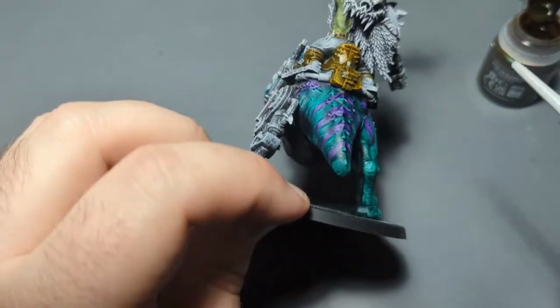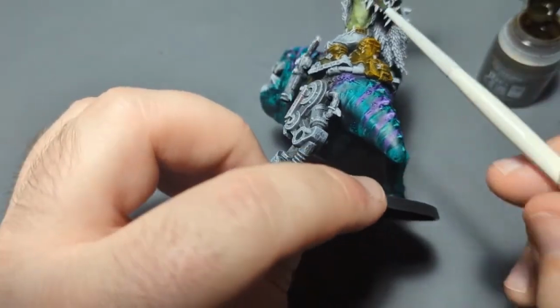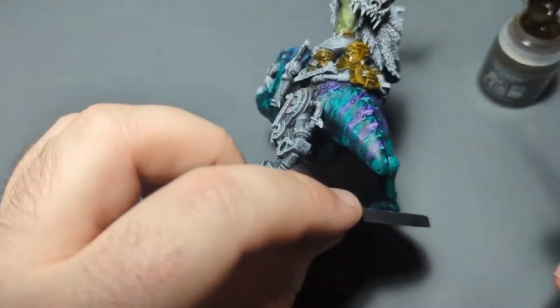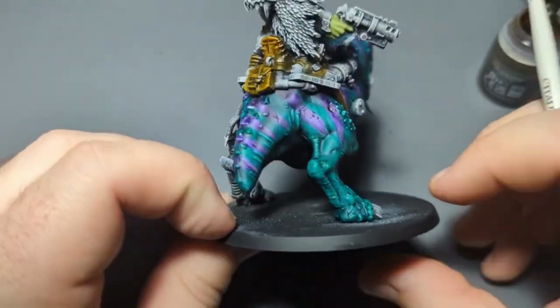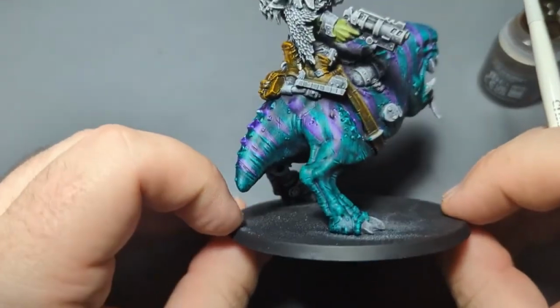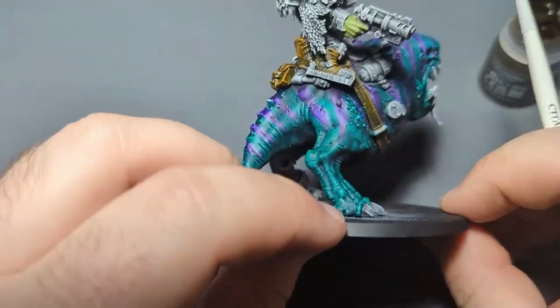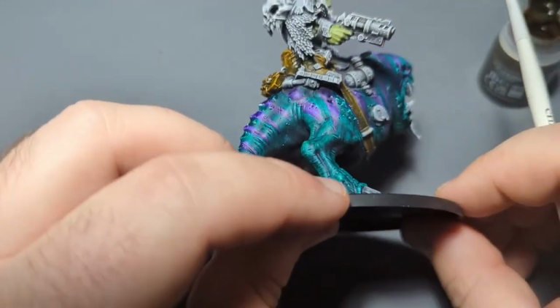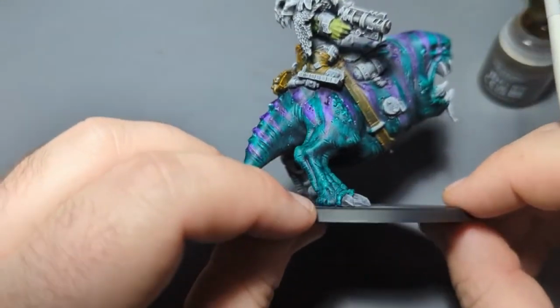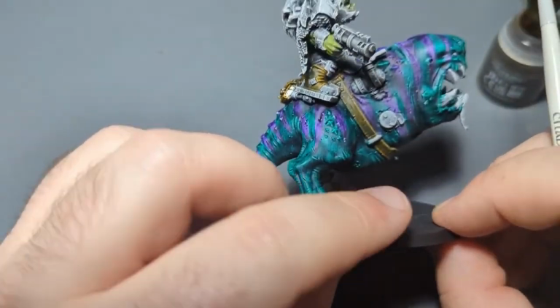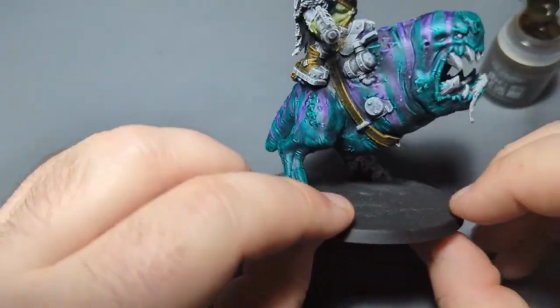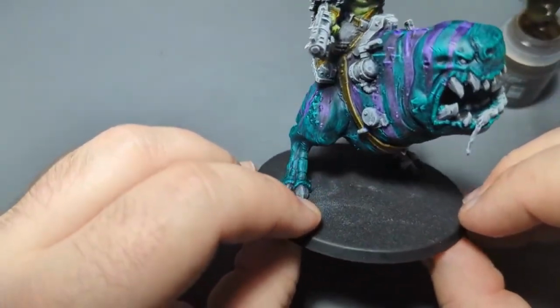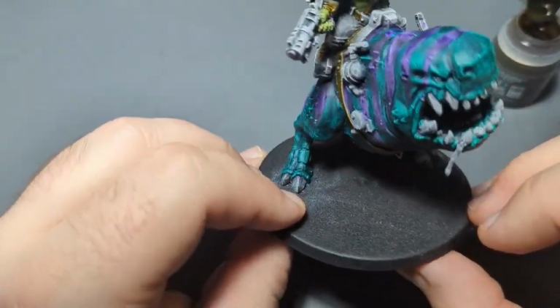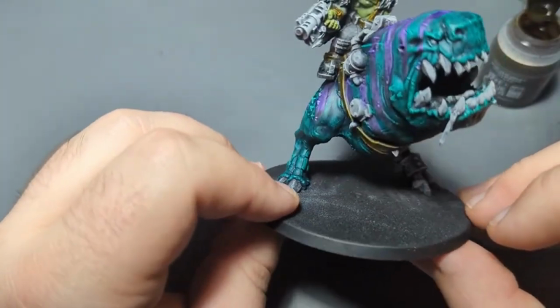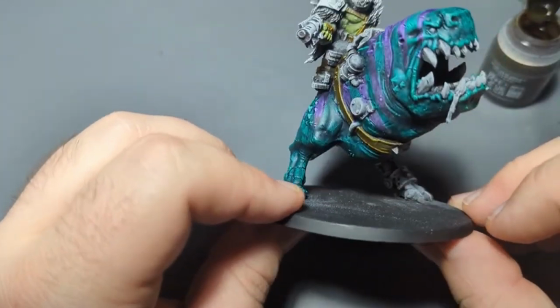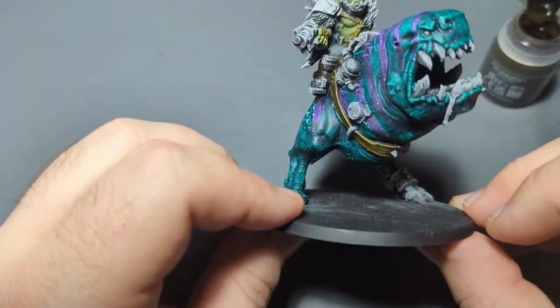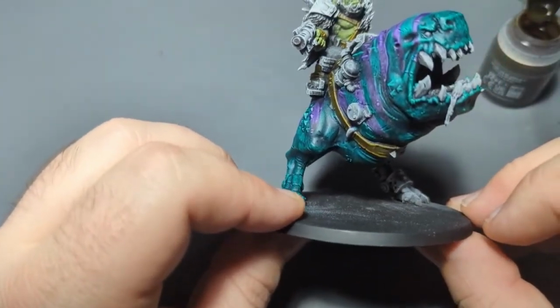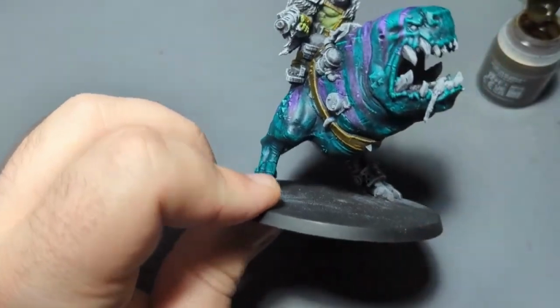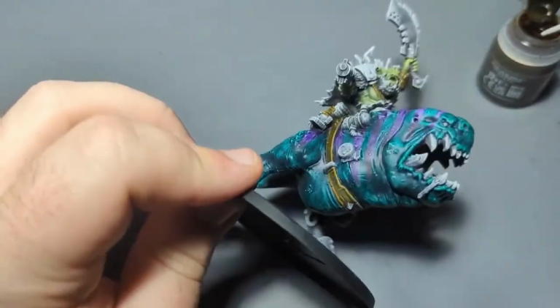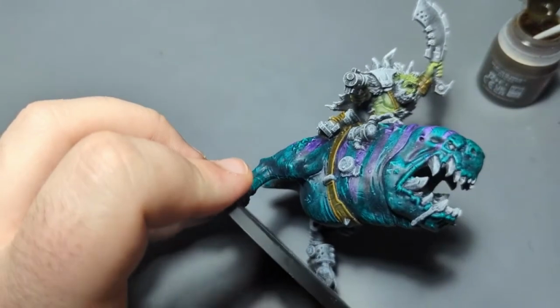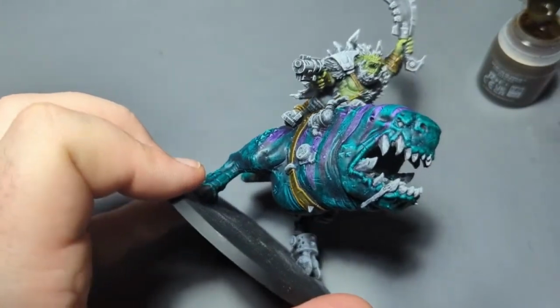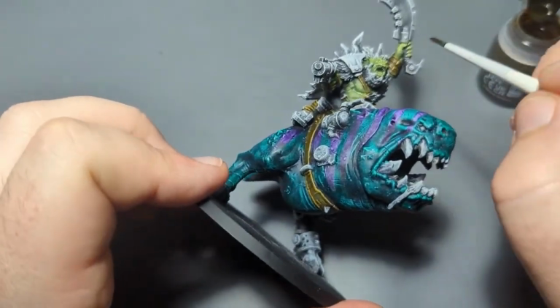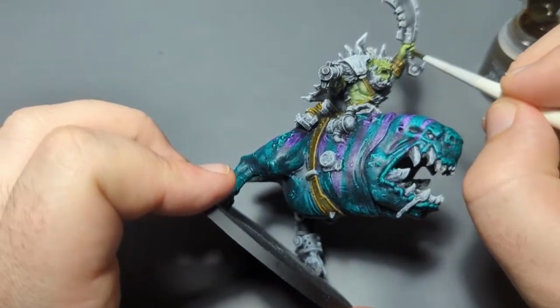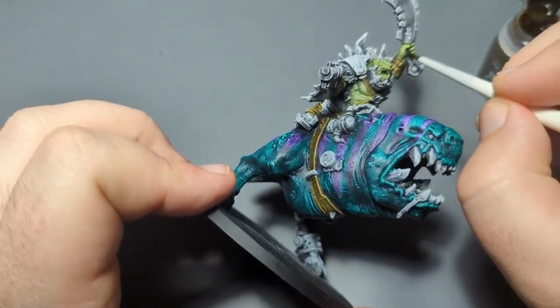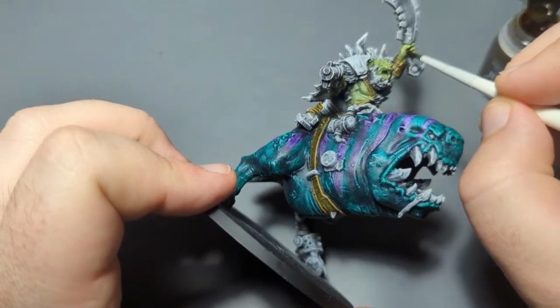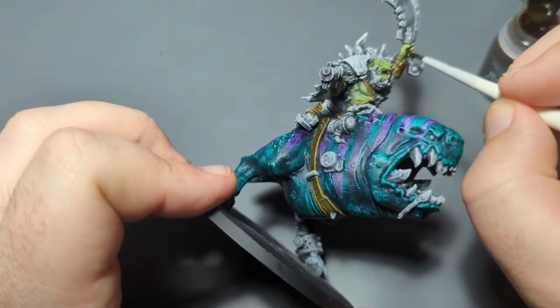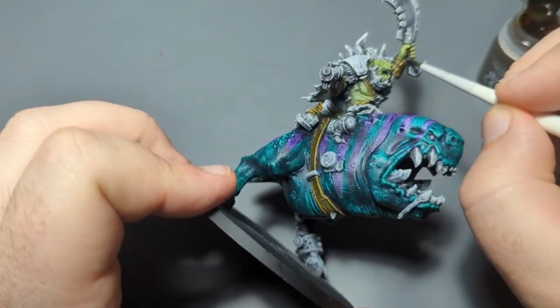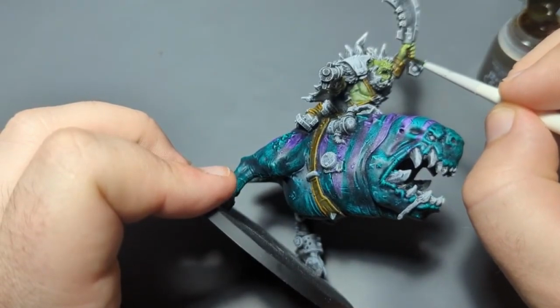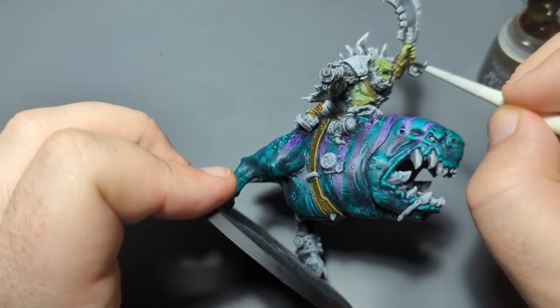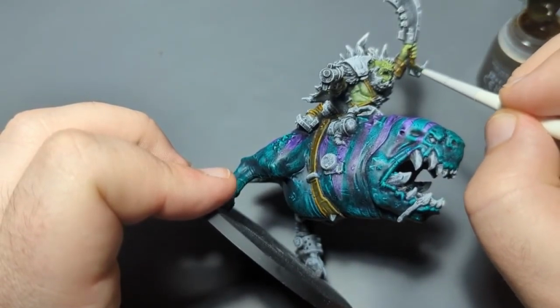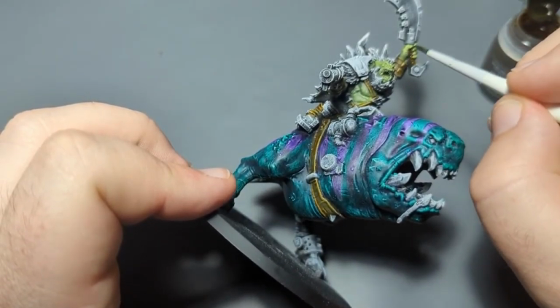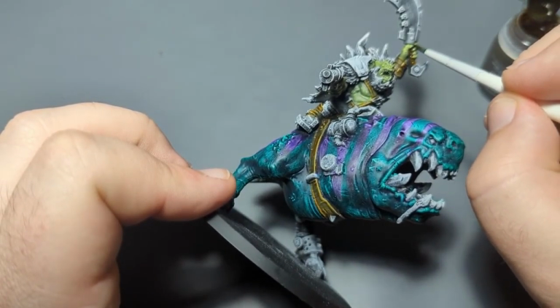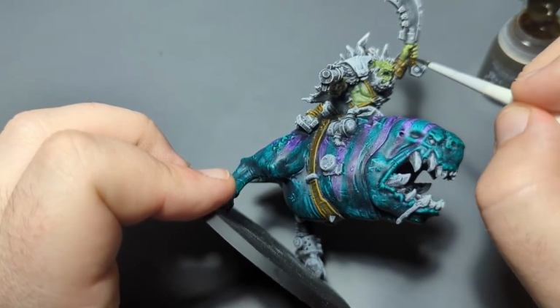Double-checking, double-checking — I don't see any more leather. Oh wait, I was wrong — there's wrapping on his sword here.